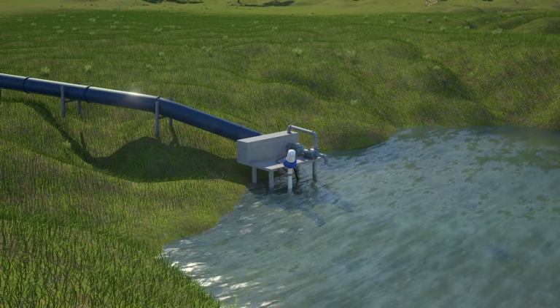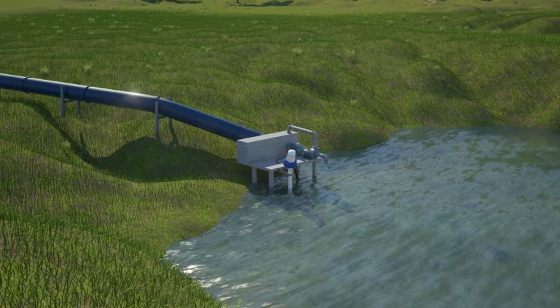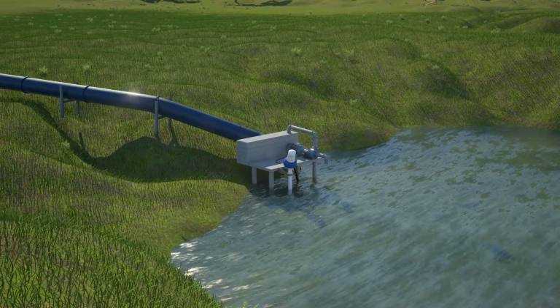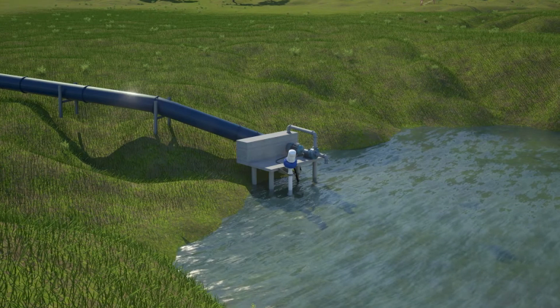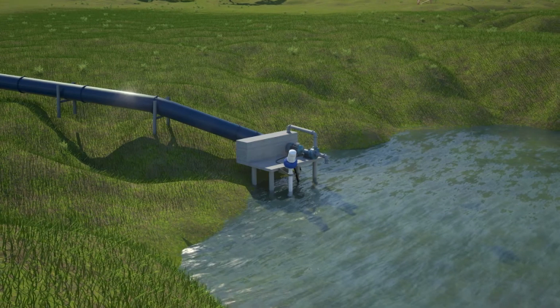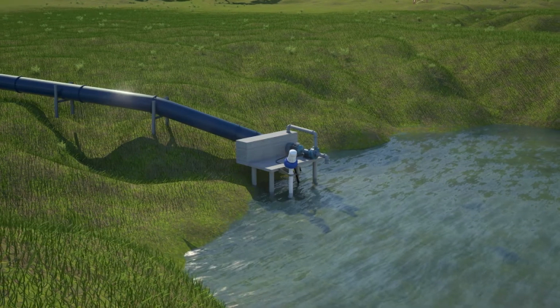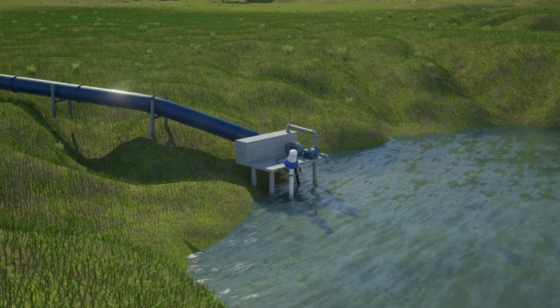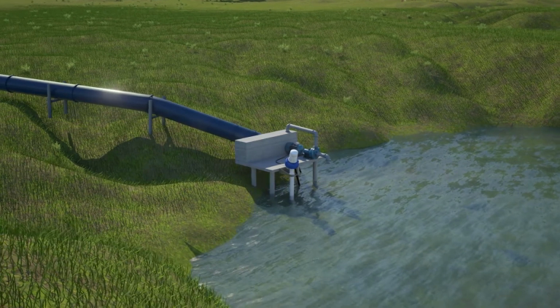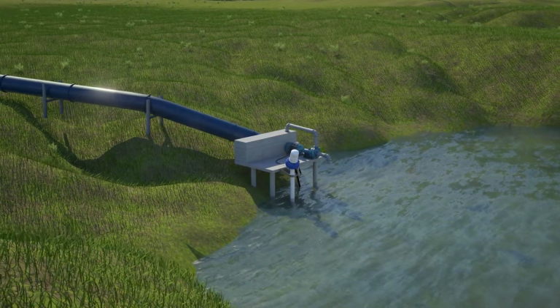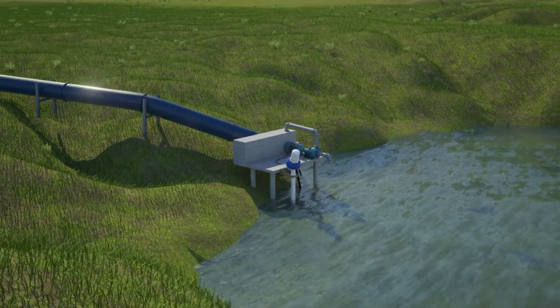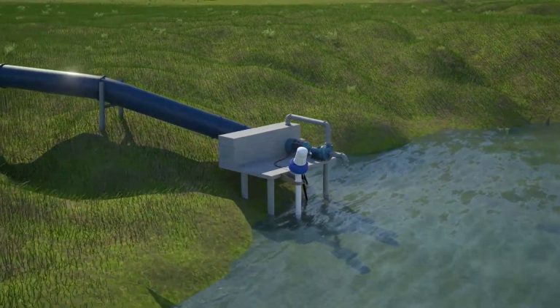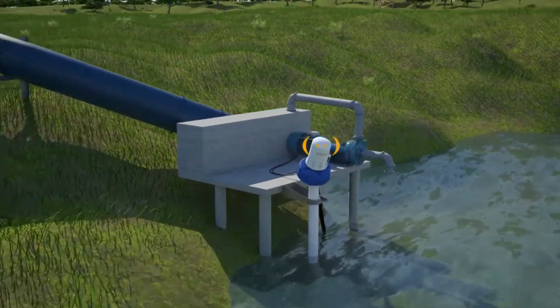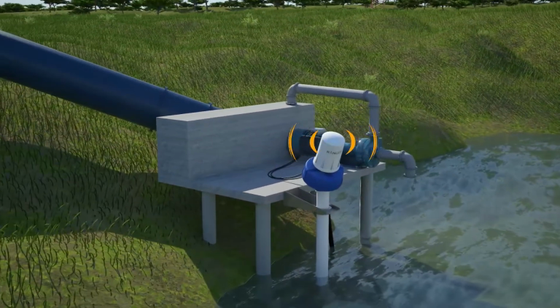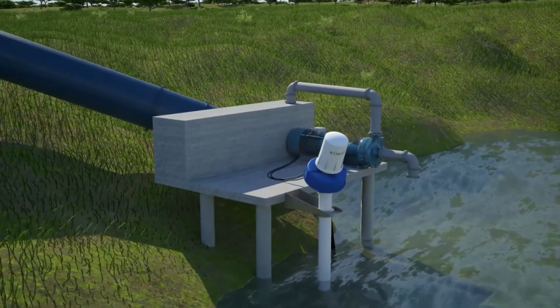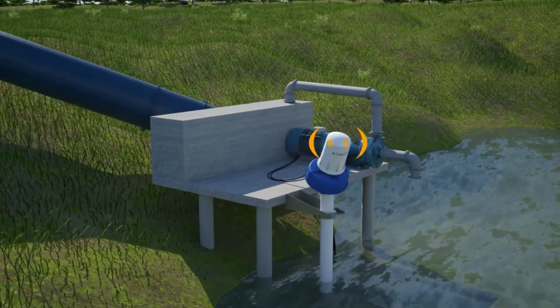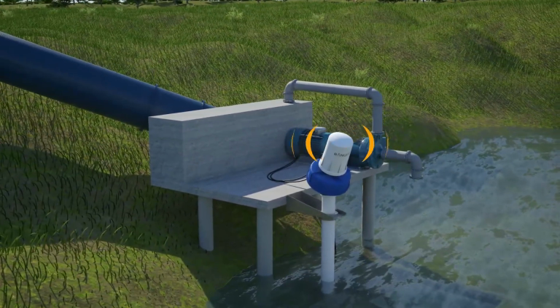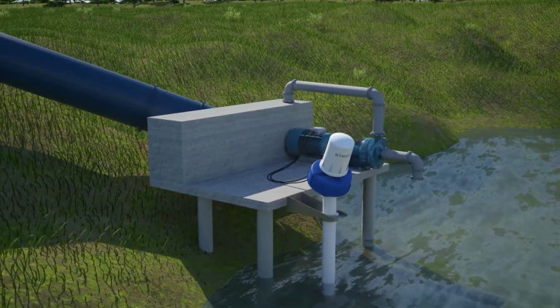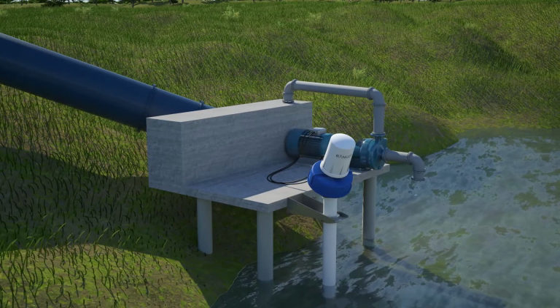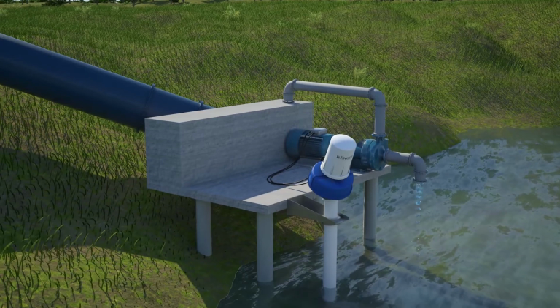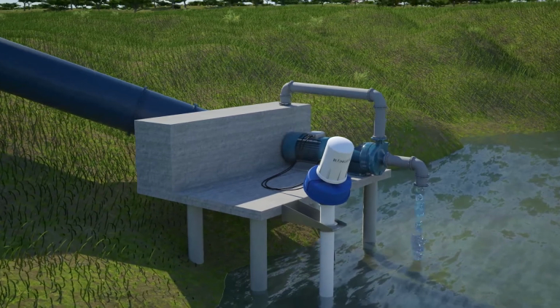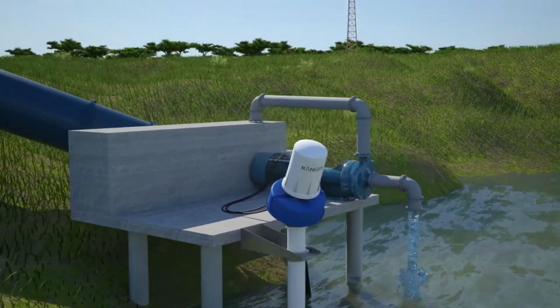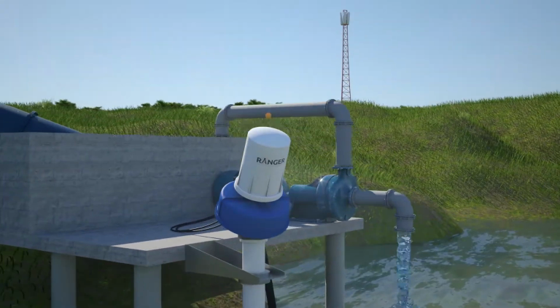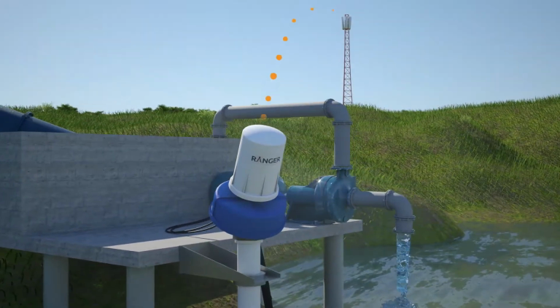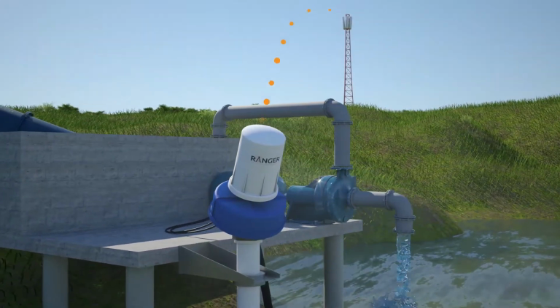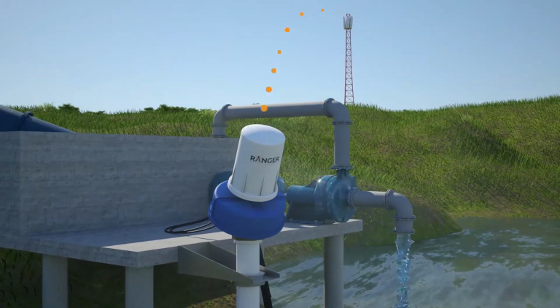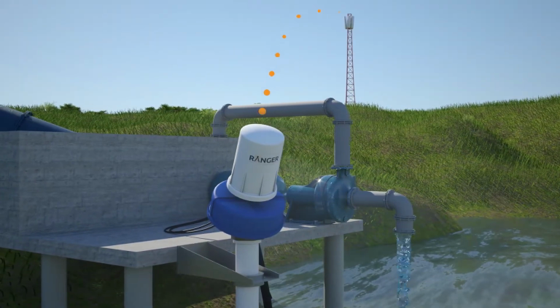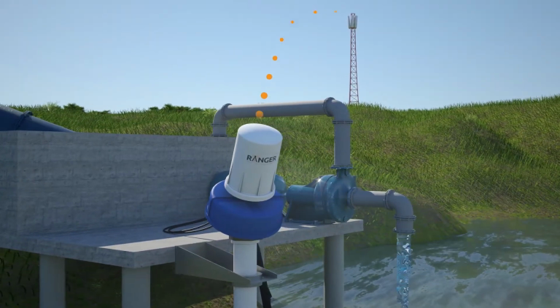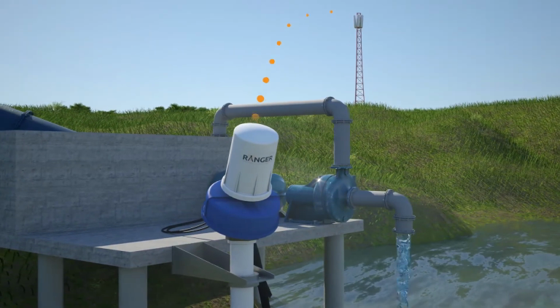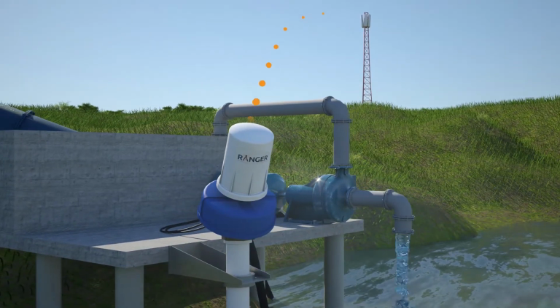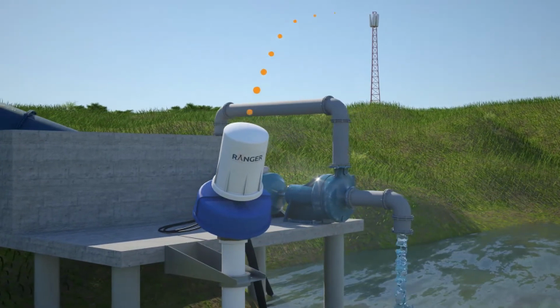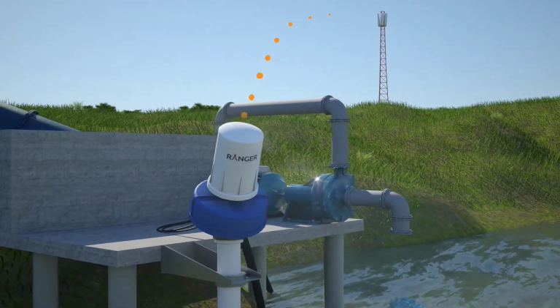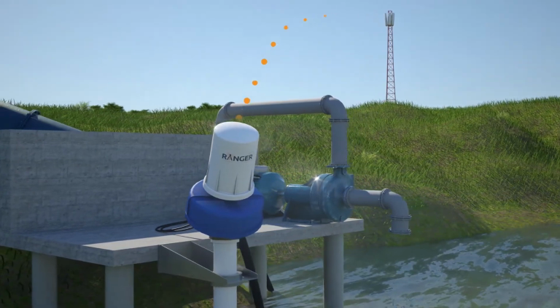Pumps are also commonly utilized in inaccessible locations. Connecting the Ranger to a pump makes remotely monitoring its status a reality. You can also send commands to start and stop the pump.